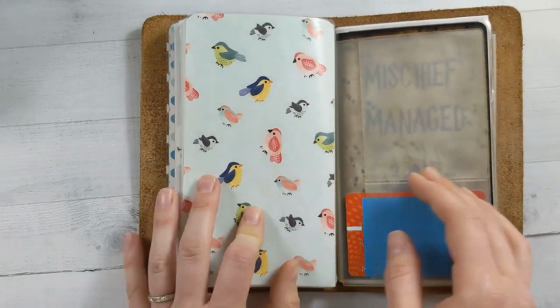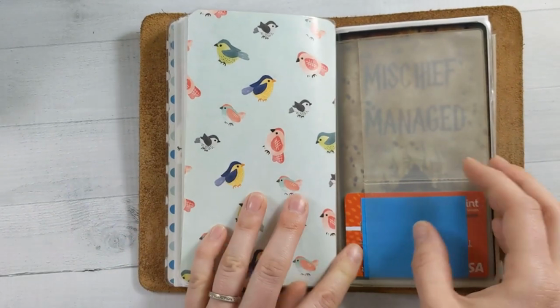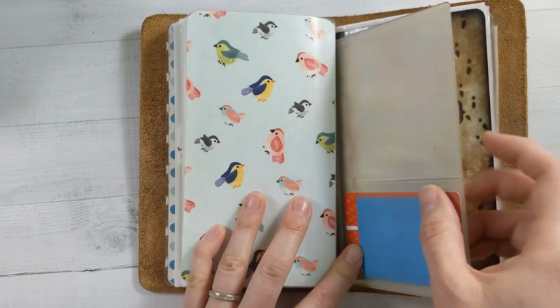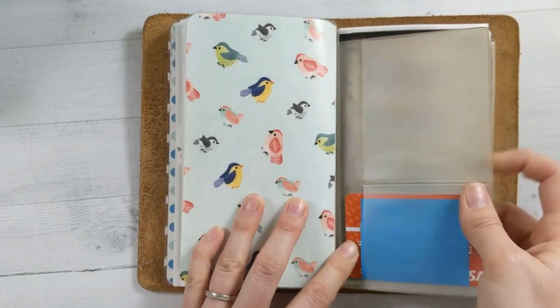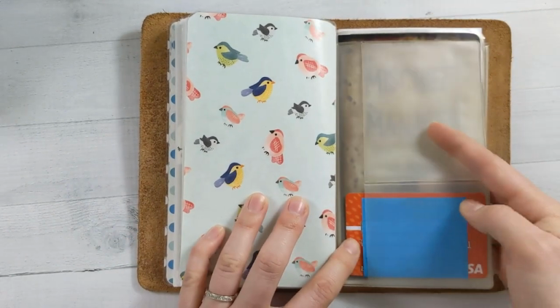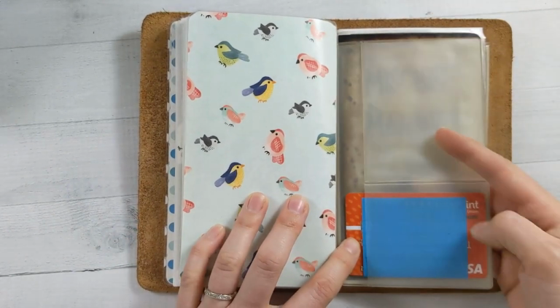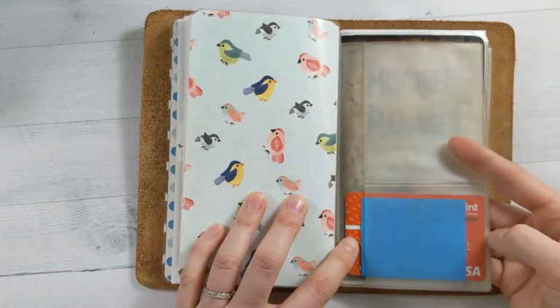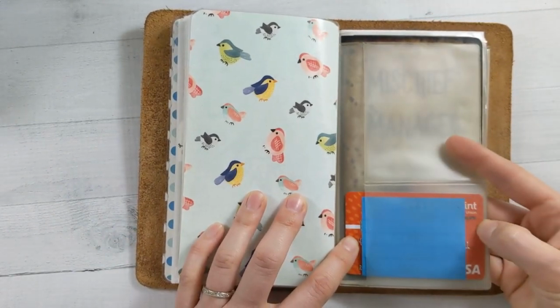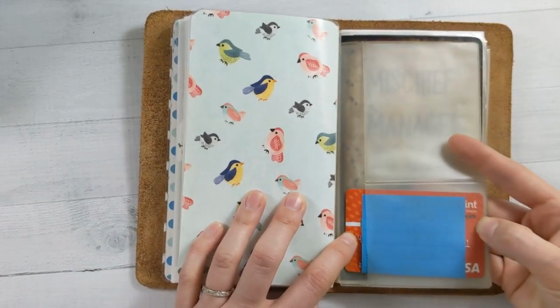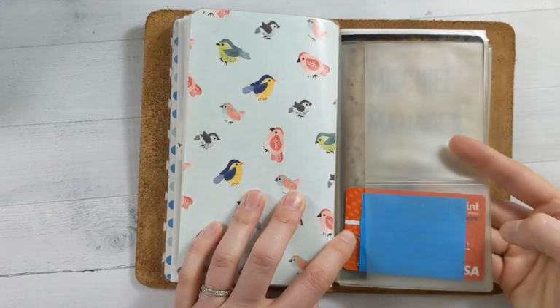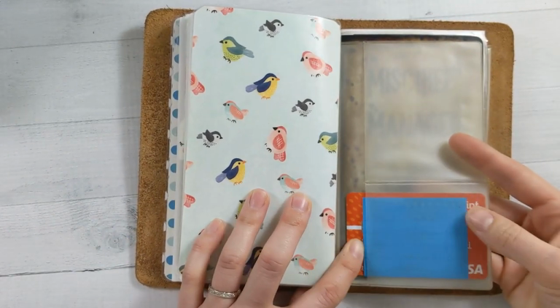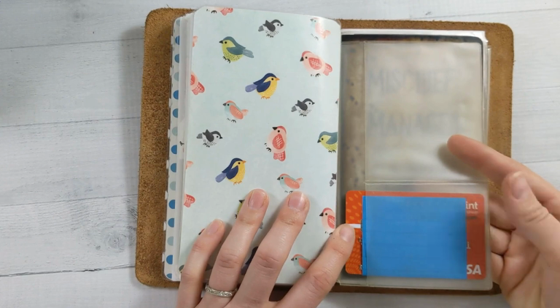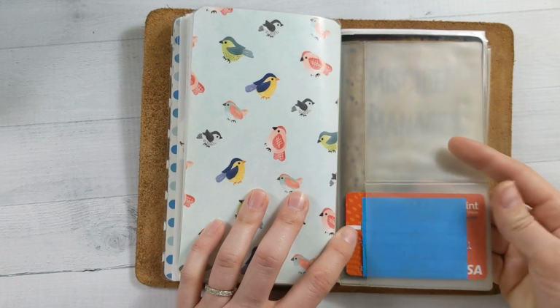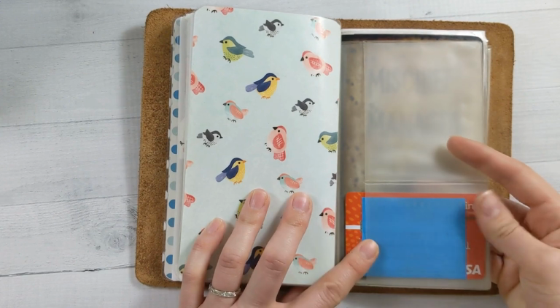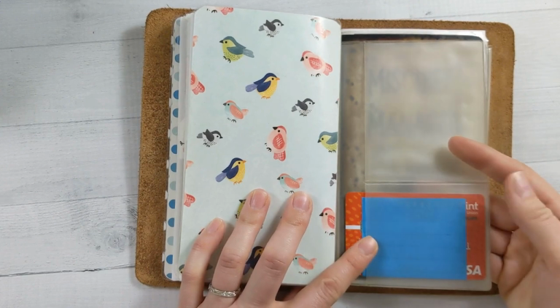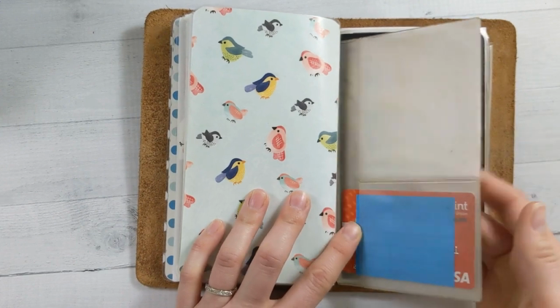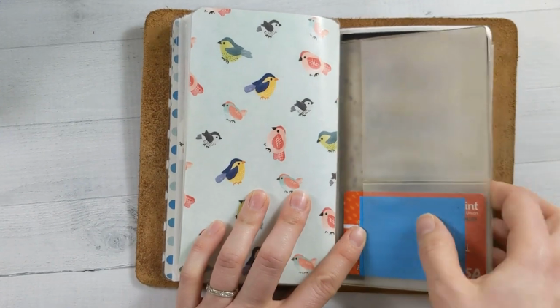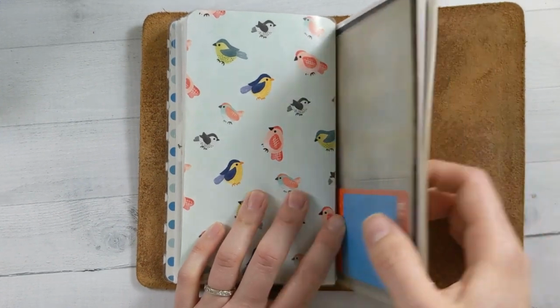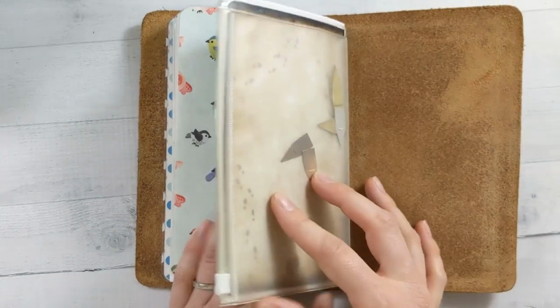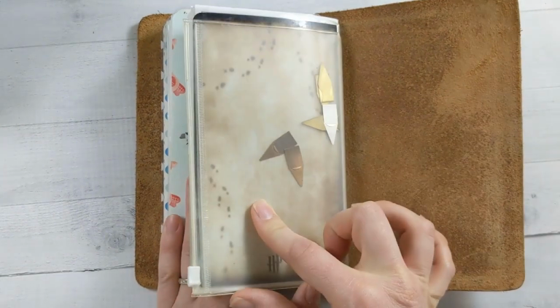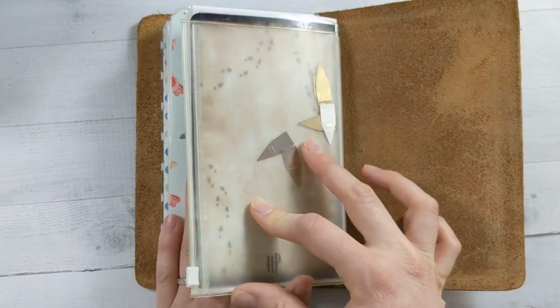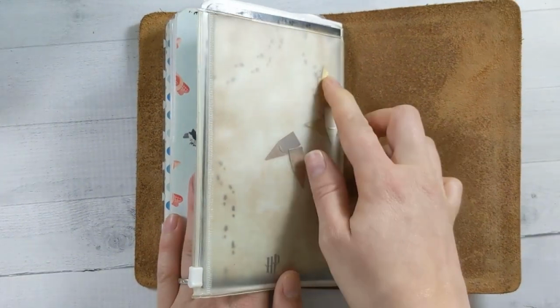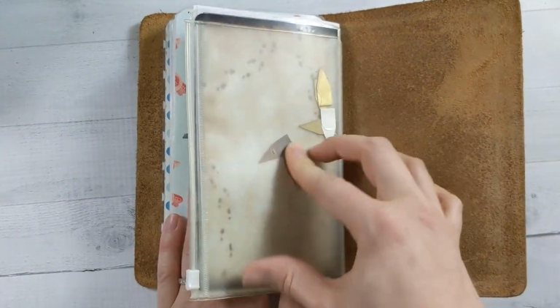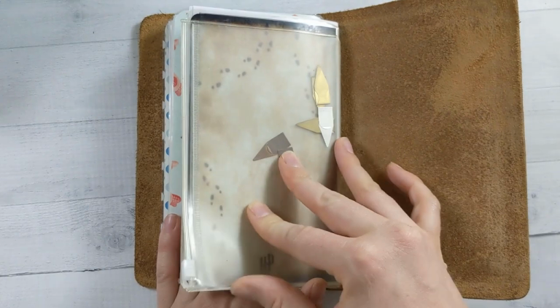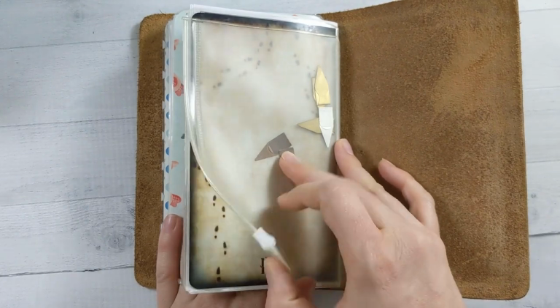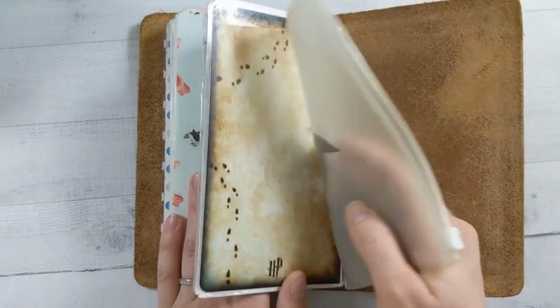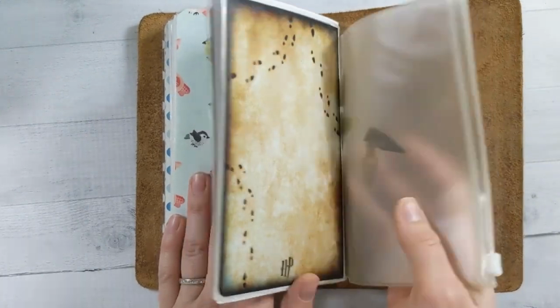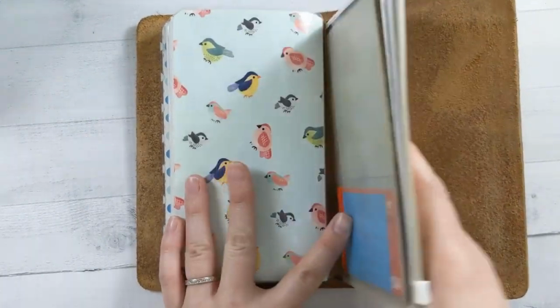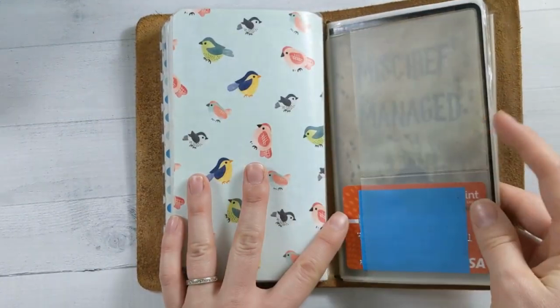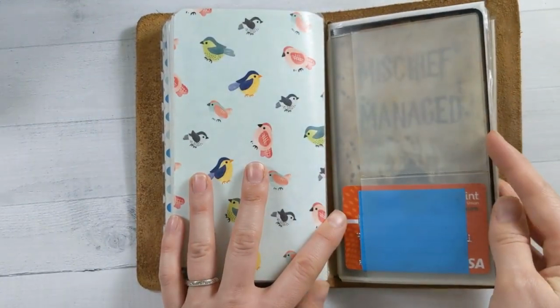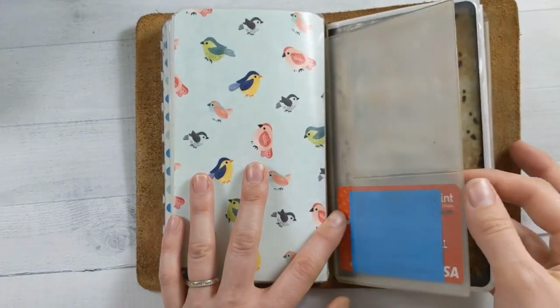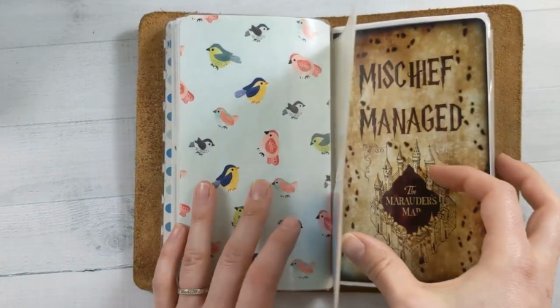I stuck a little card holder in here — it holds the debit card for the bank account I use for all of my stuff. And in the back is a zipper pouch where I just have some book darts.